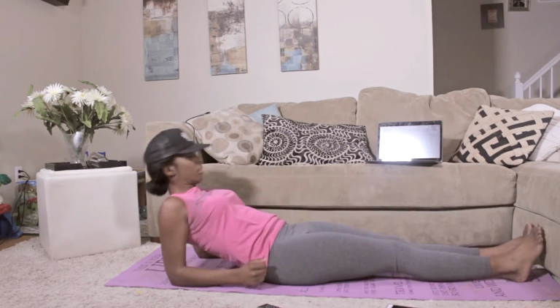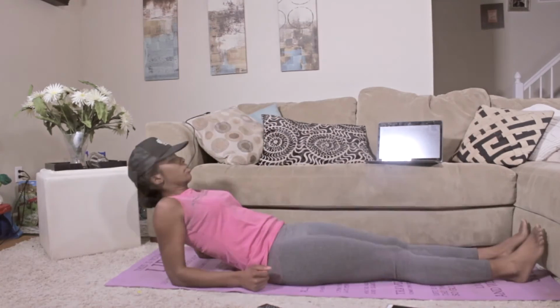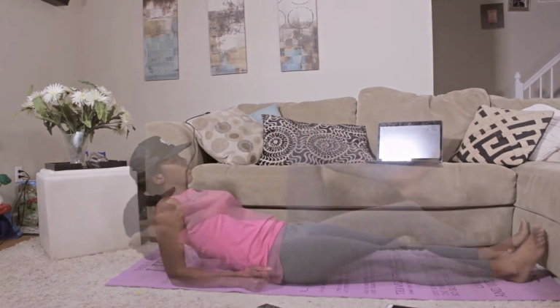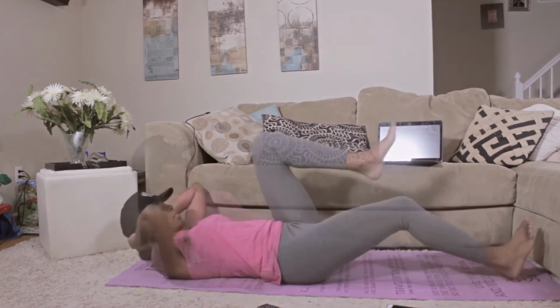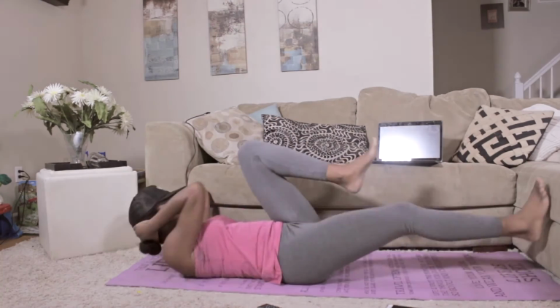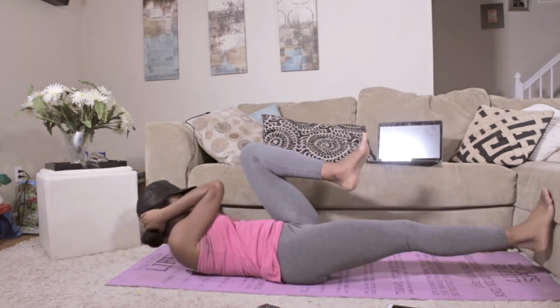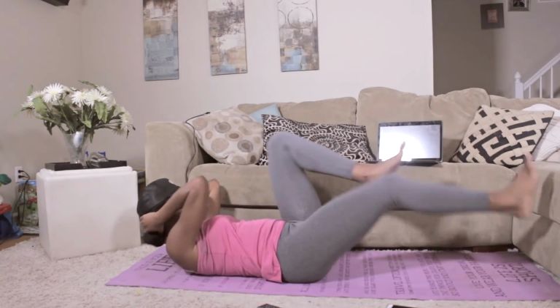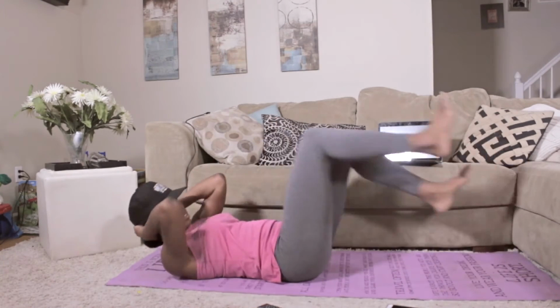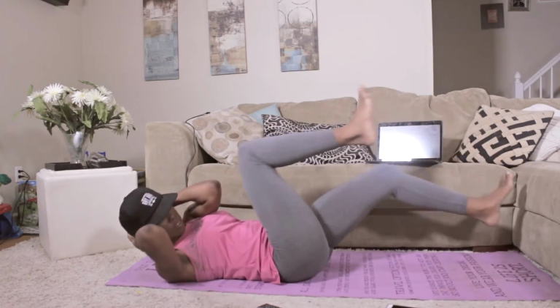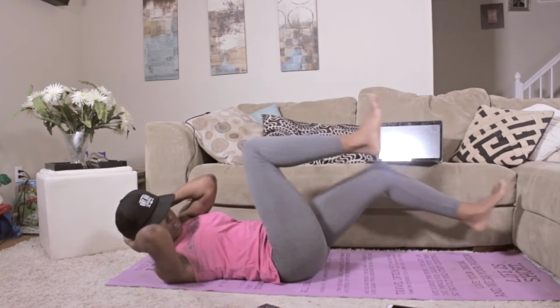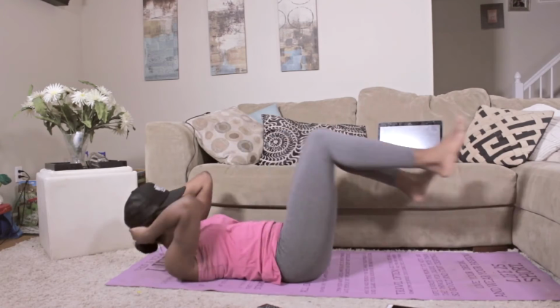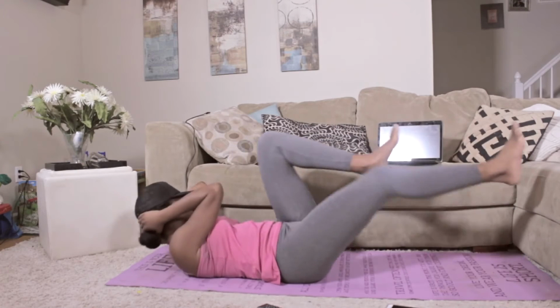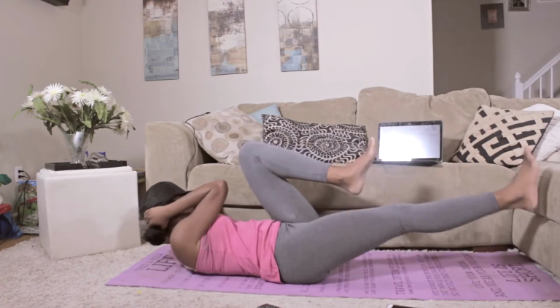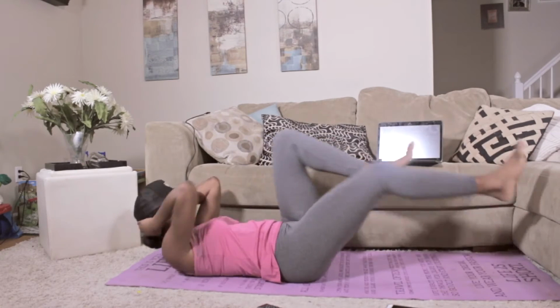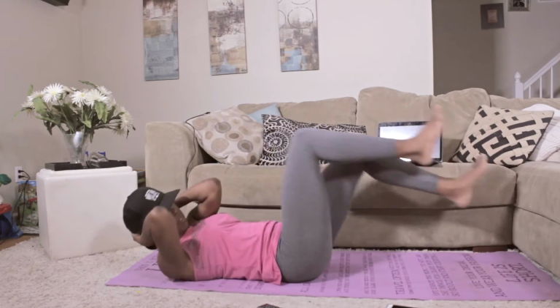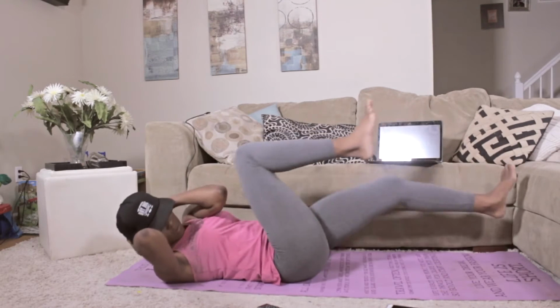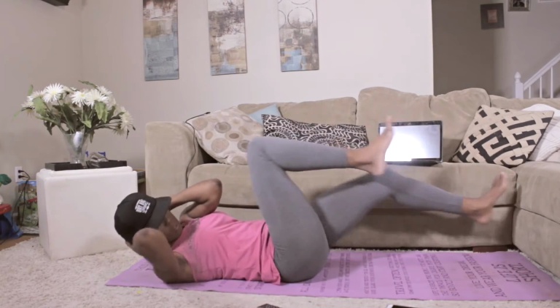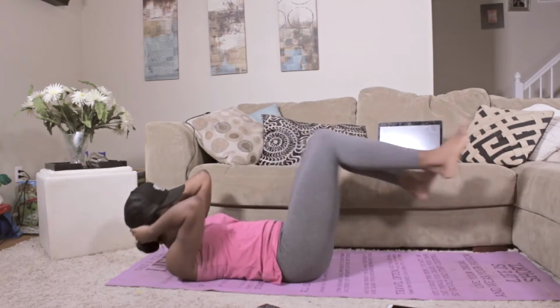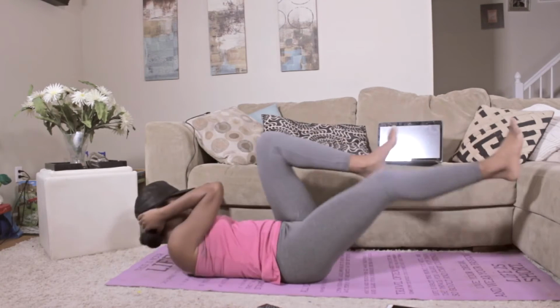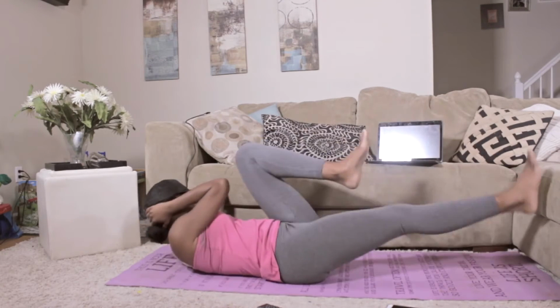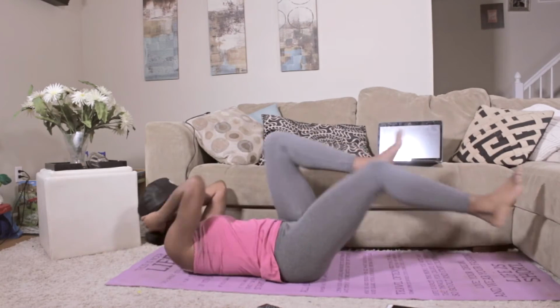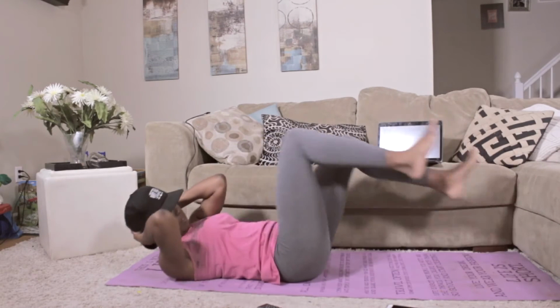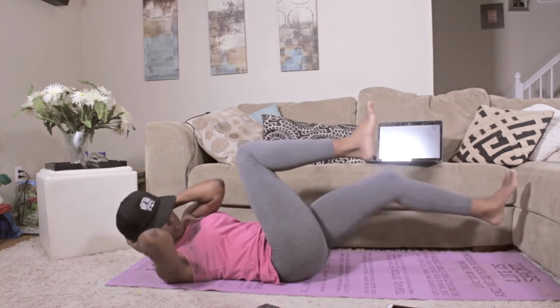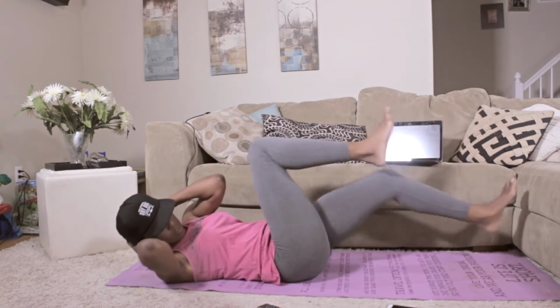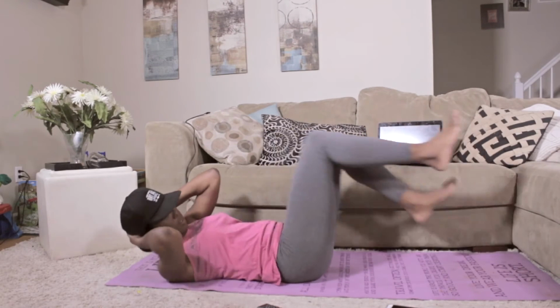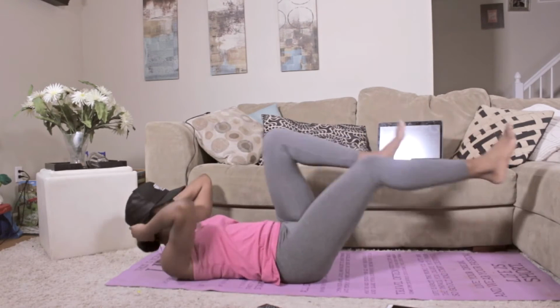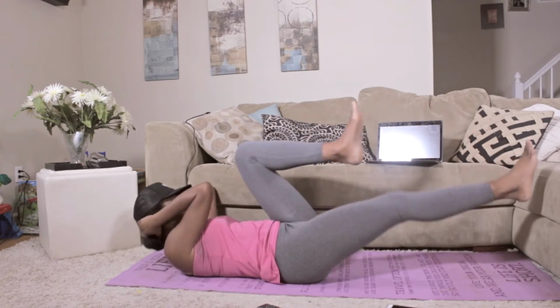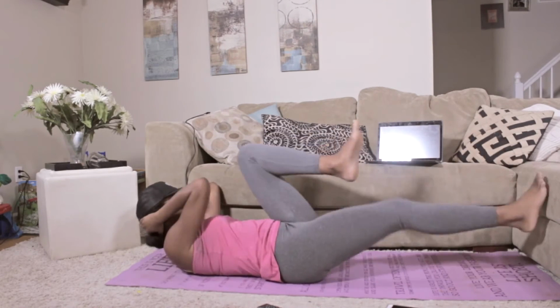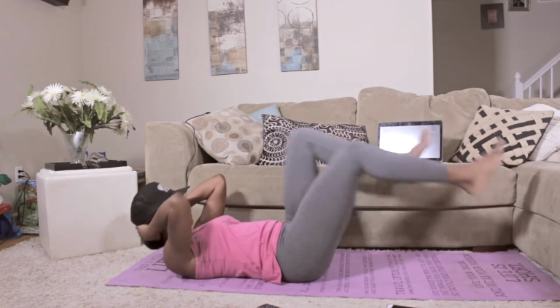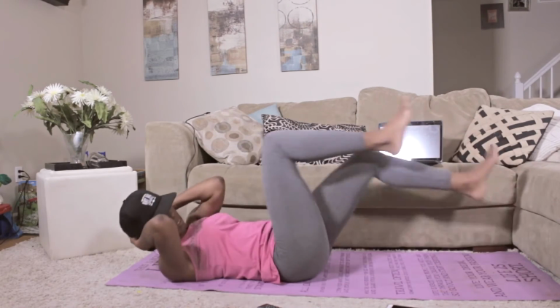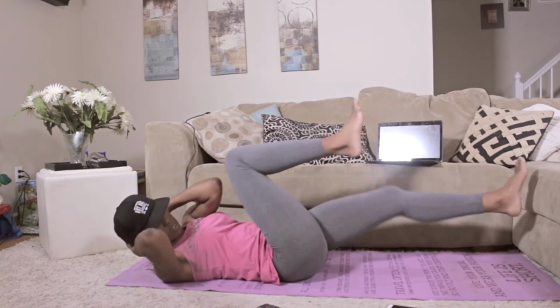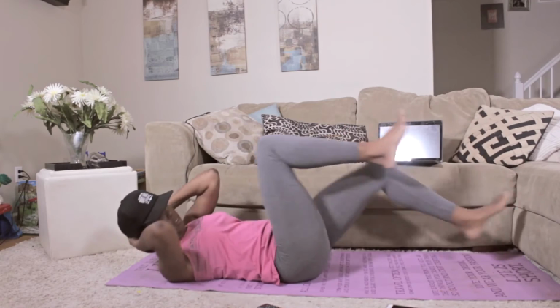Back to those bicycle abs. A total of 20, opposite knee to opposite elbow. Flexing the foot.